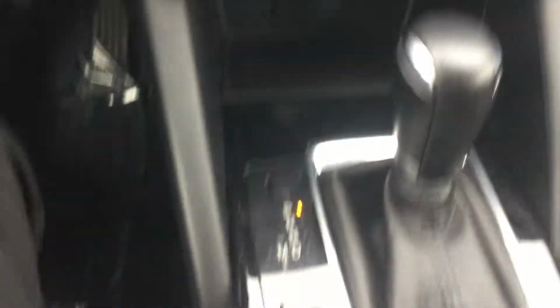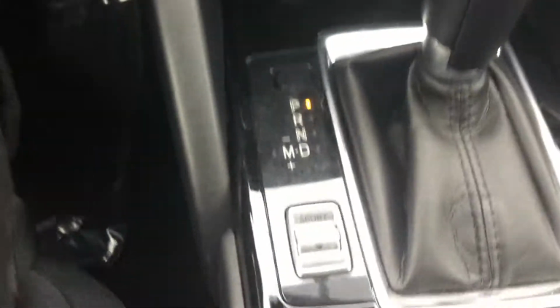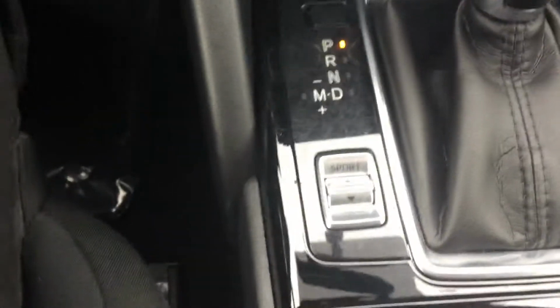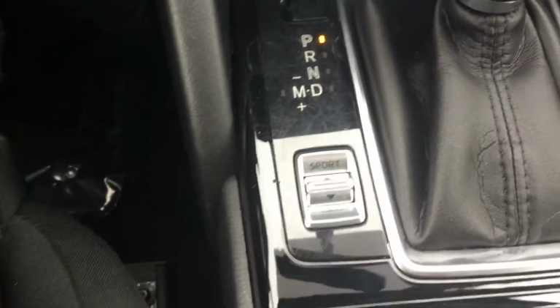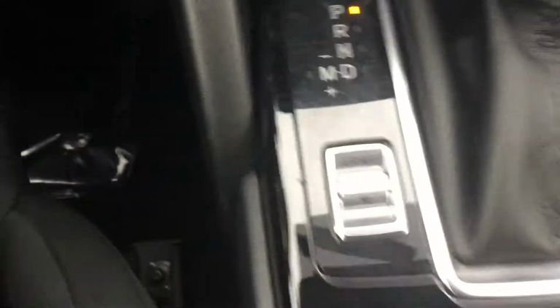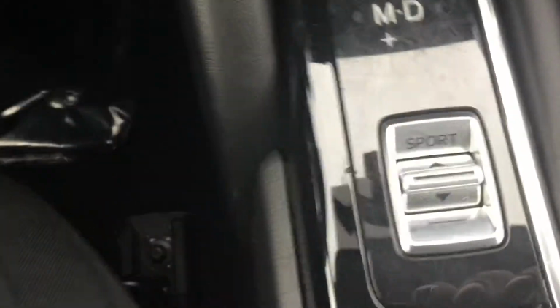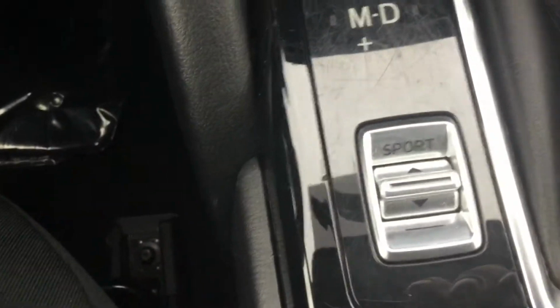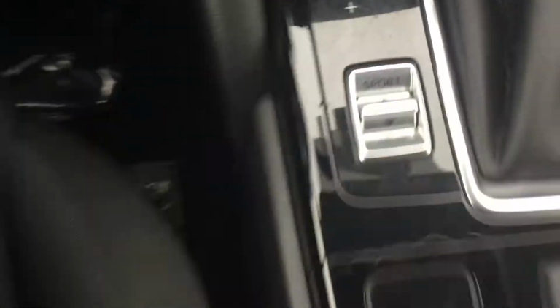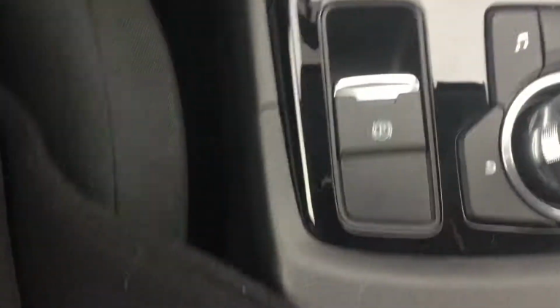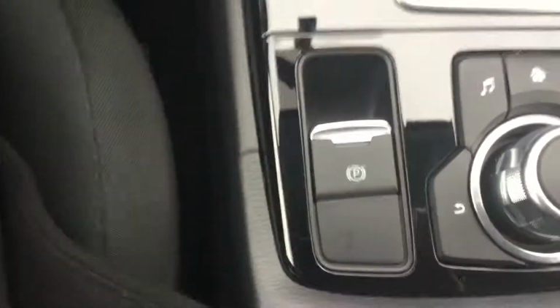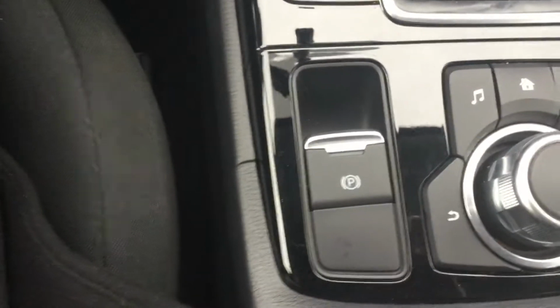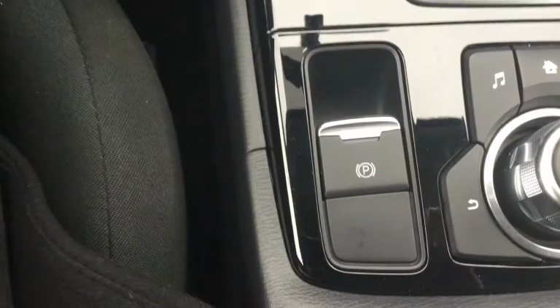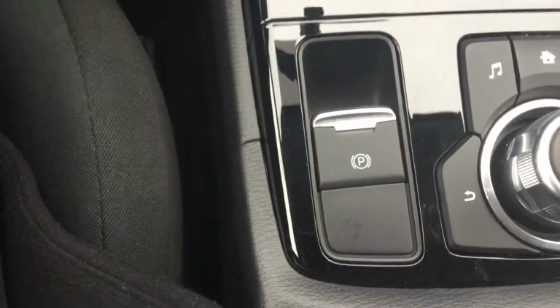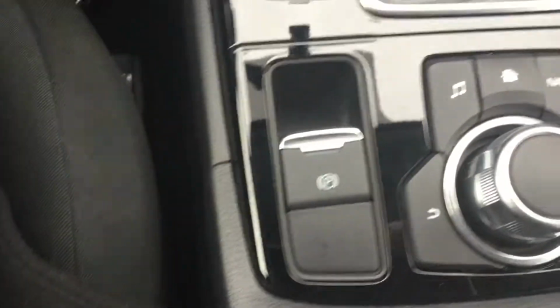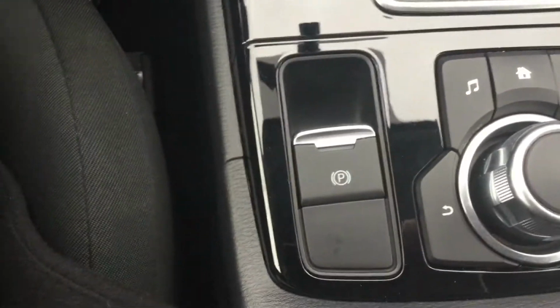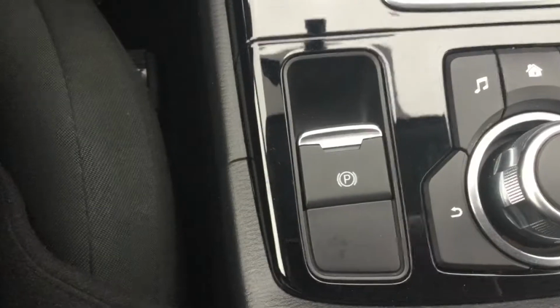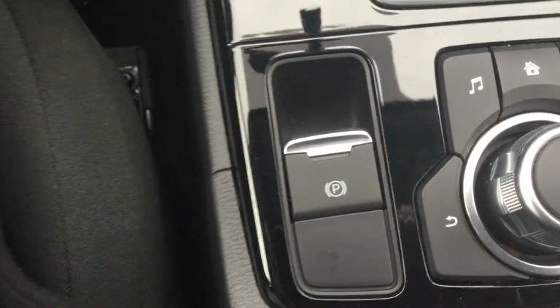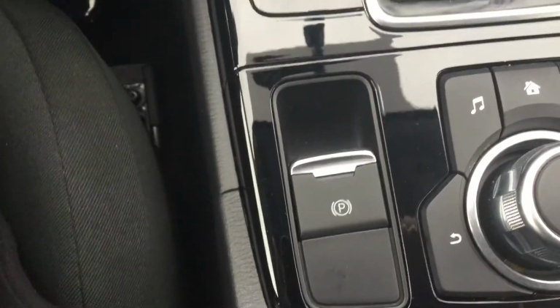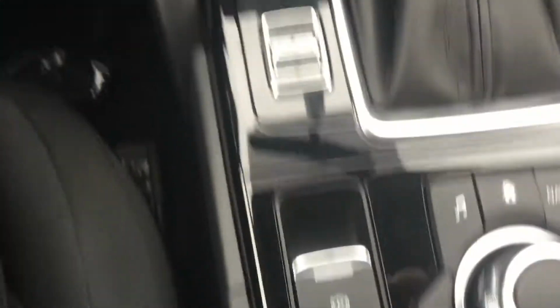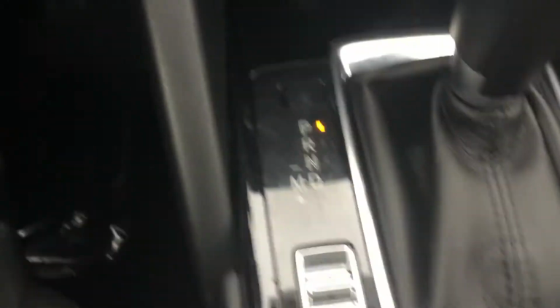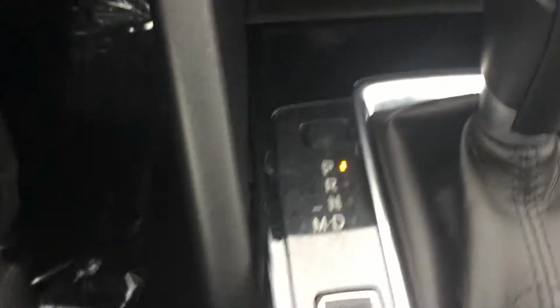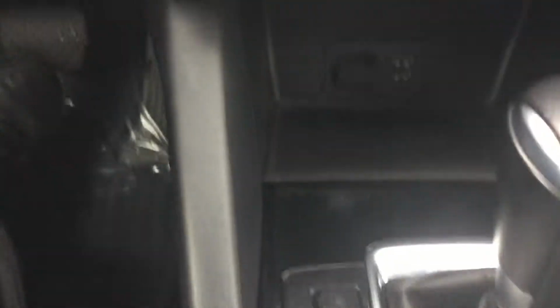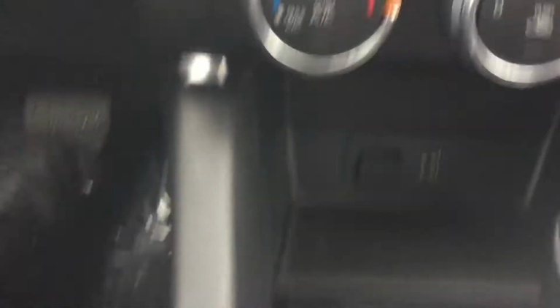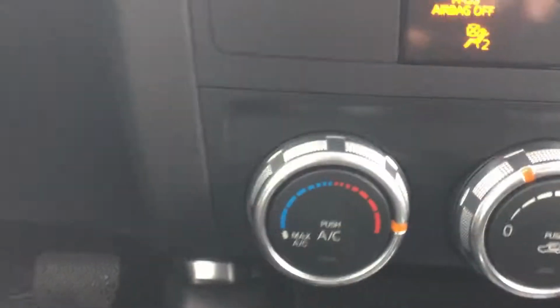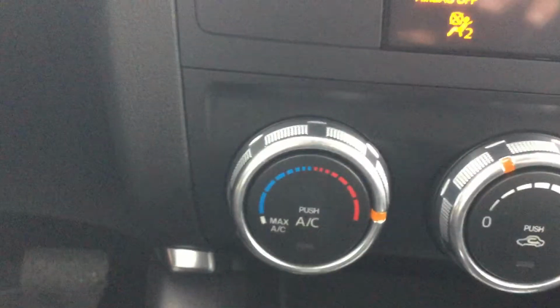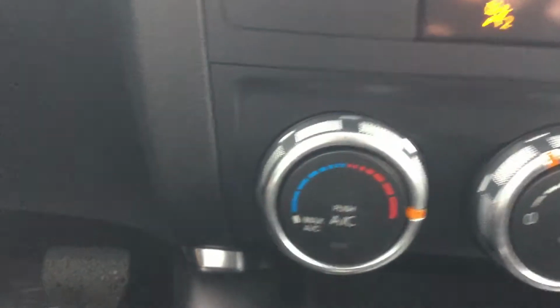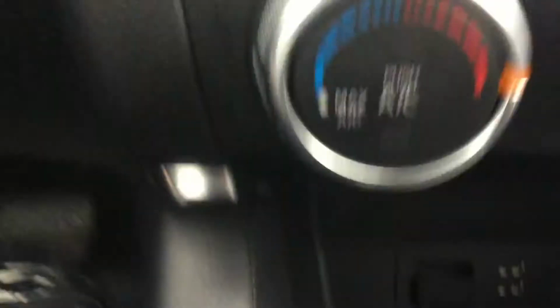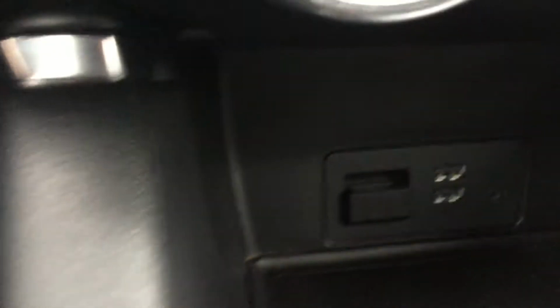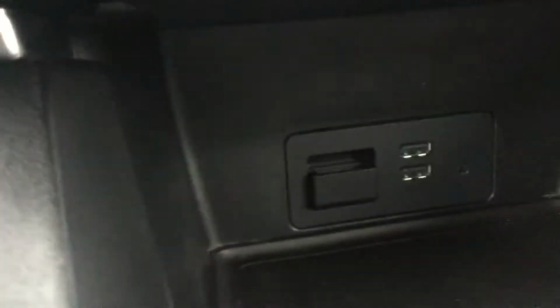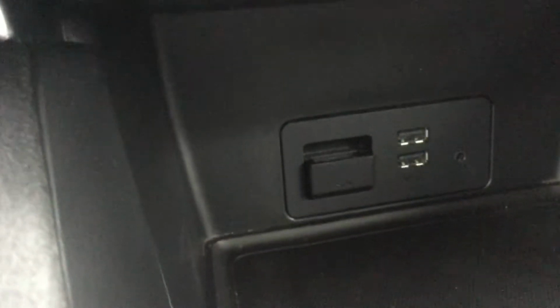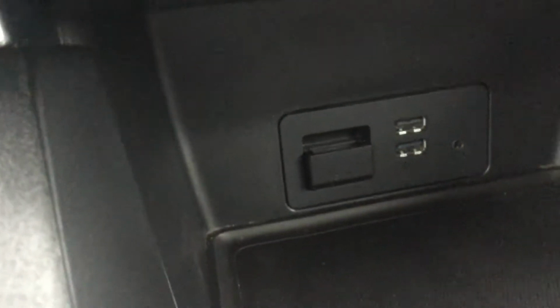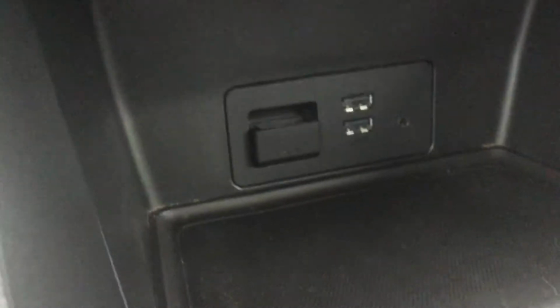There's also a sport mode right here, an electronic park brake right next to the wheel, your climate control setting, and two USB inputs.